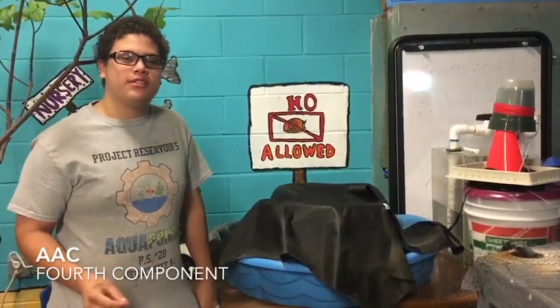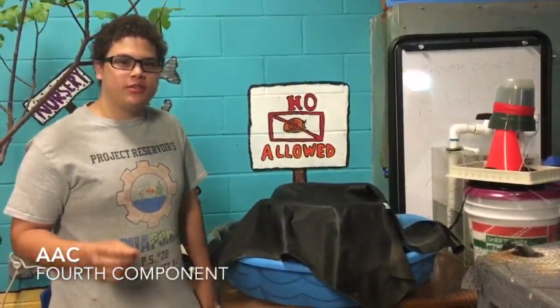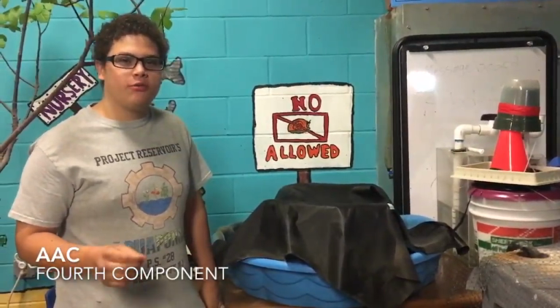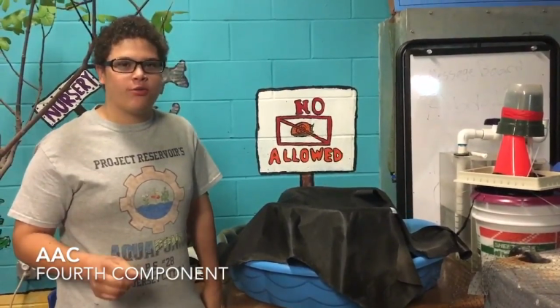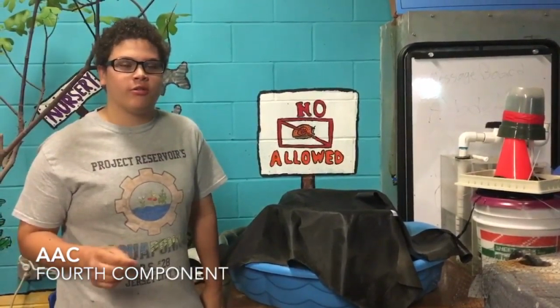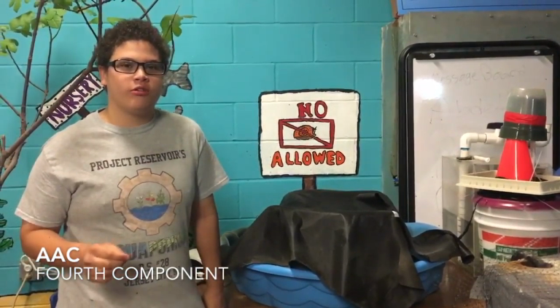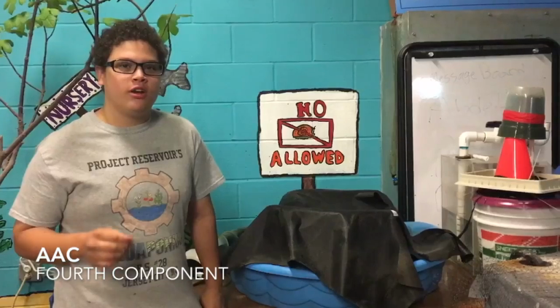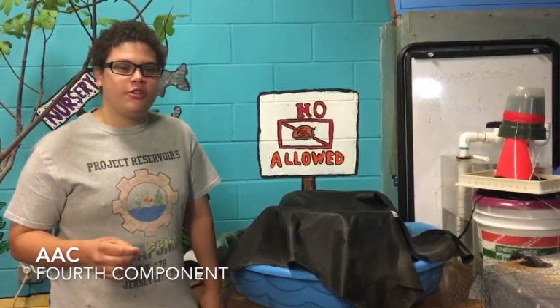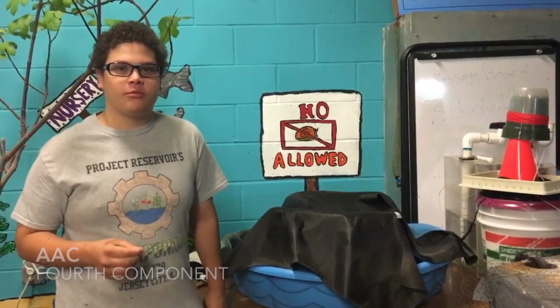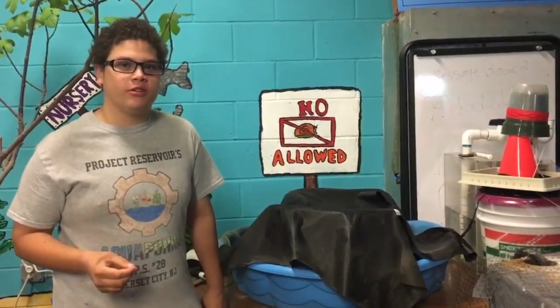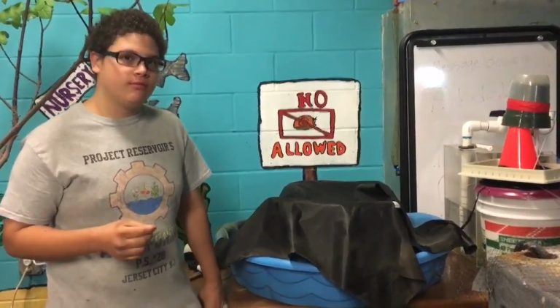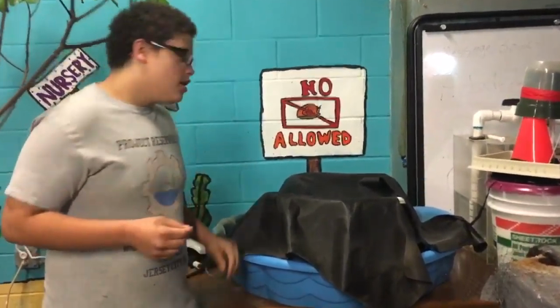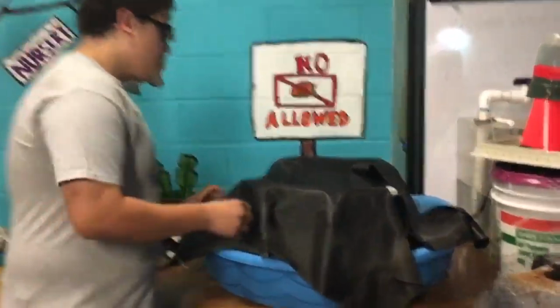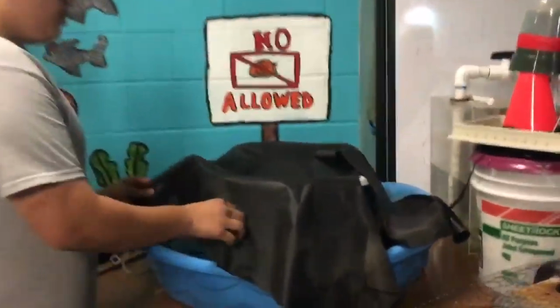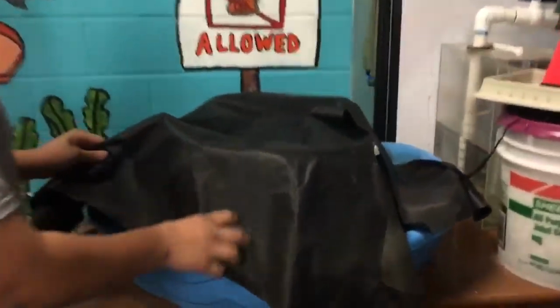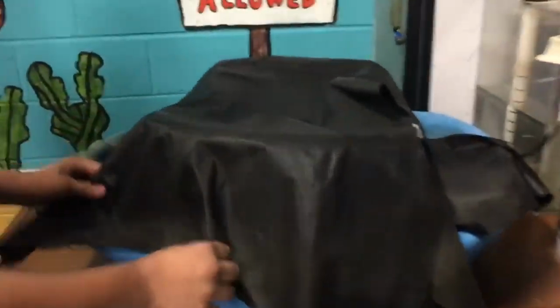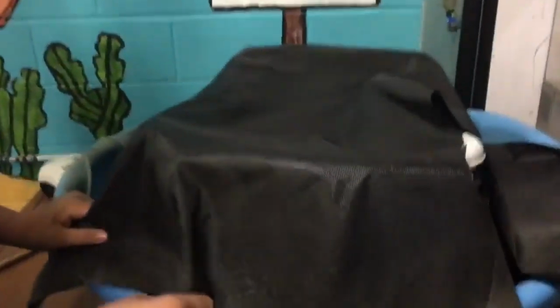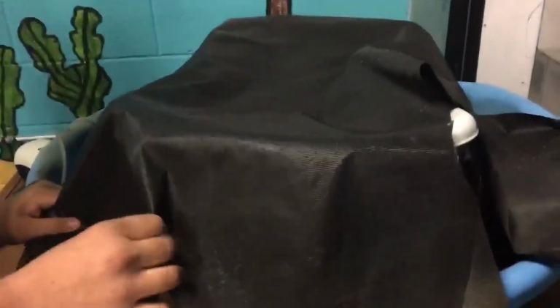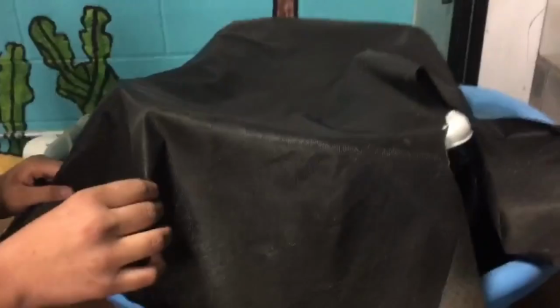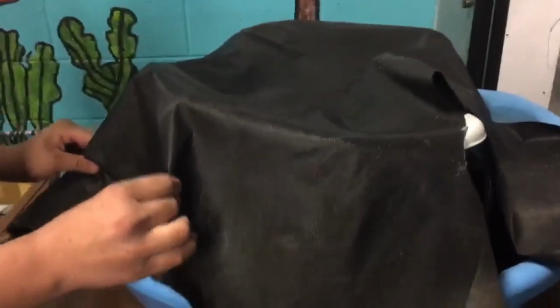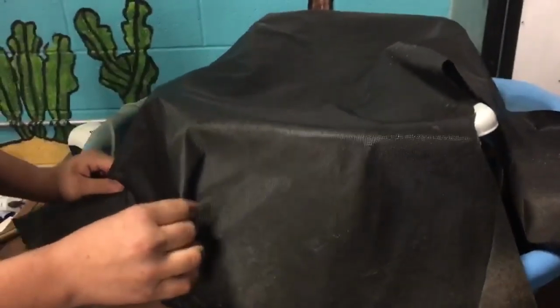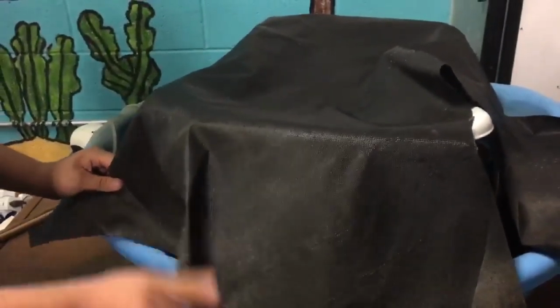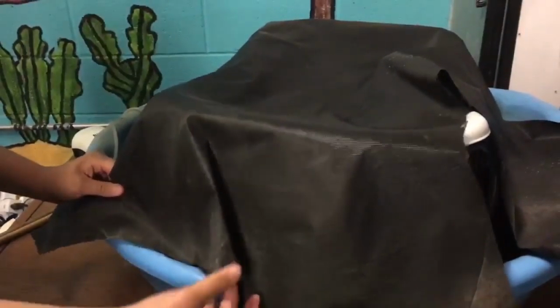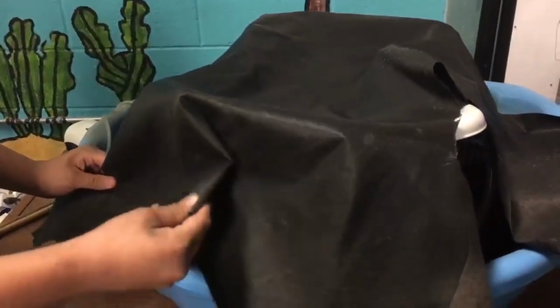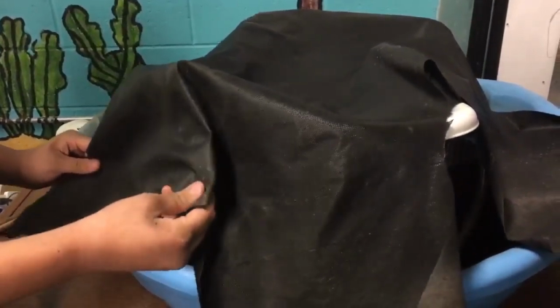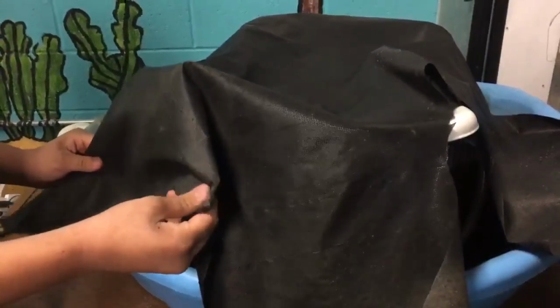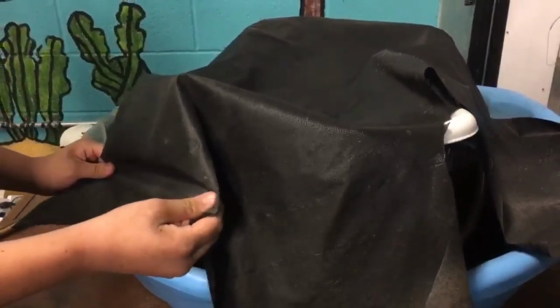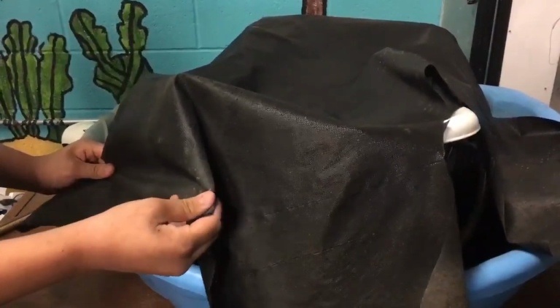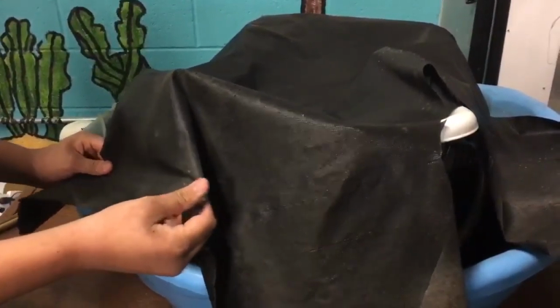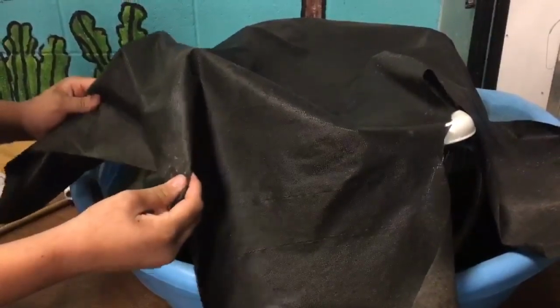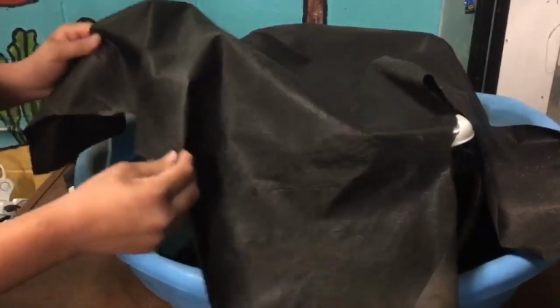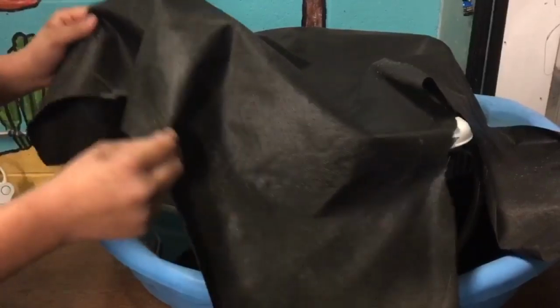Mycelium is a fungal root network that grows underground underneath organic material. The way mycelium grows is in a dark, moist area. We've provided shading material for the mycelium to grow.